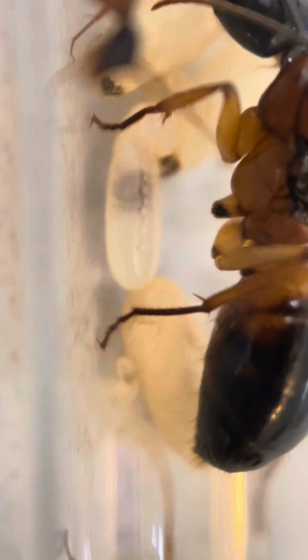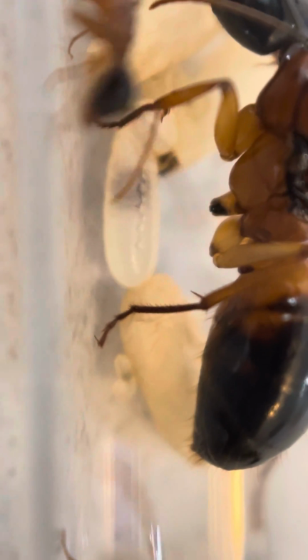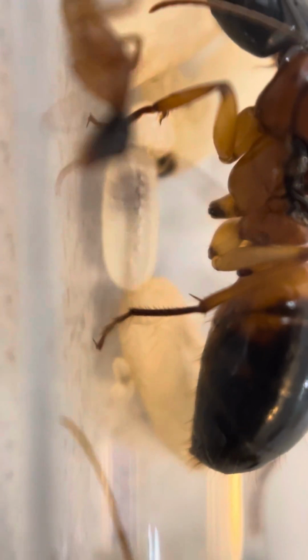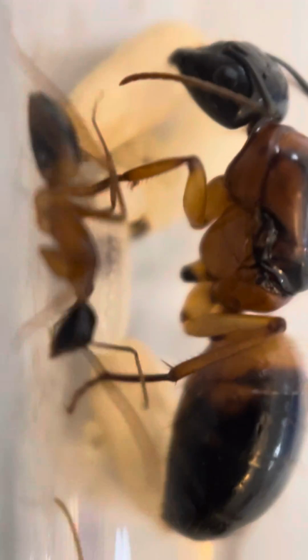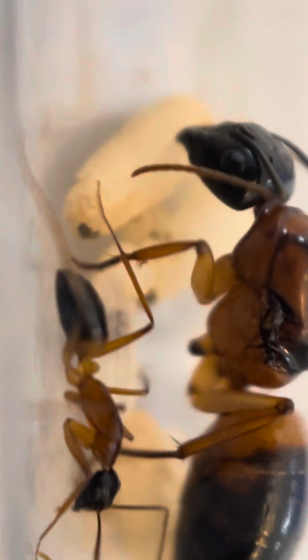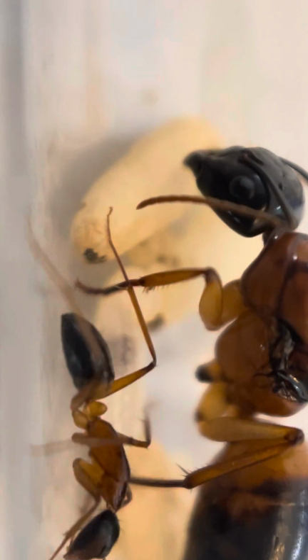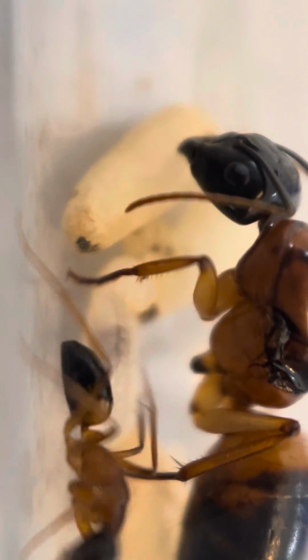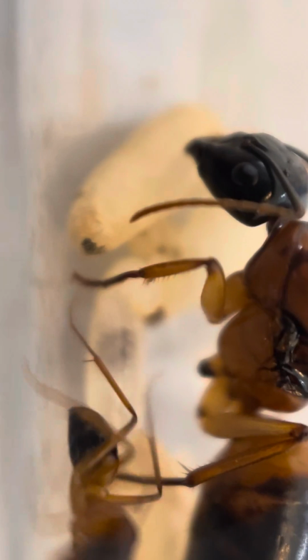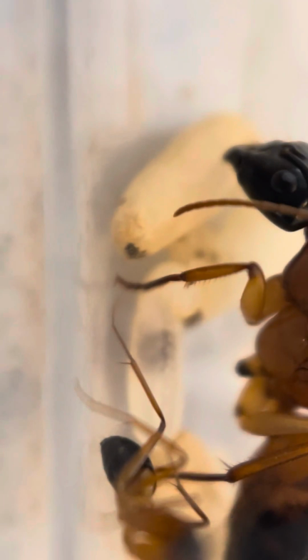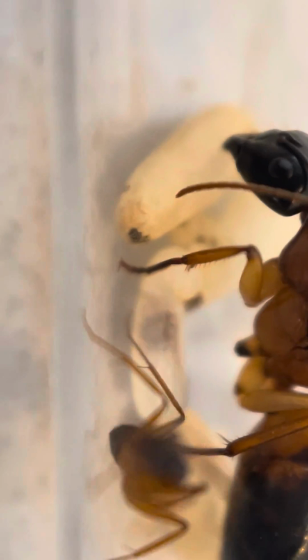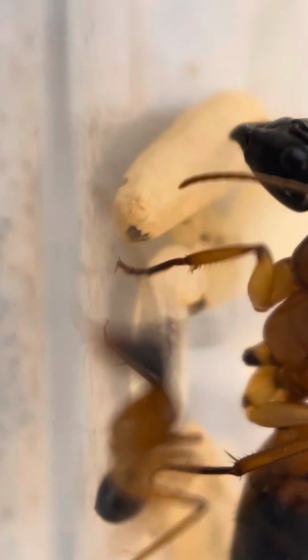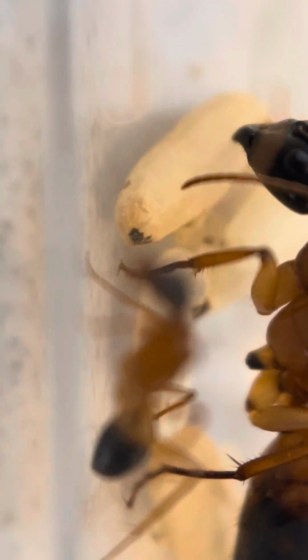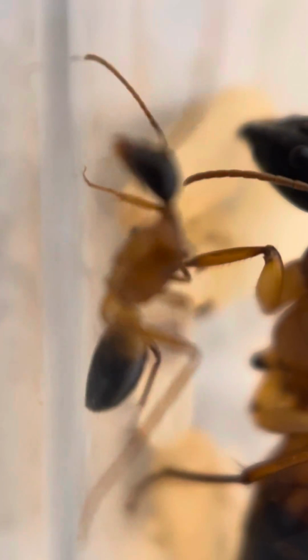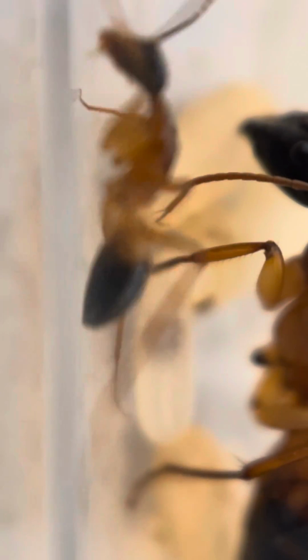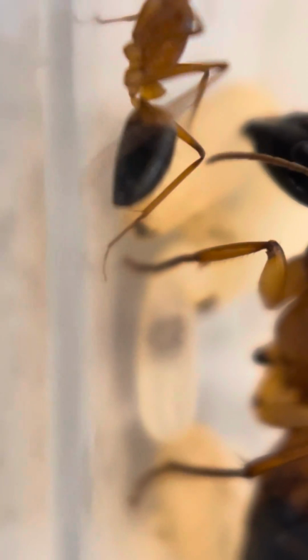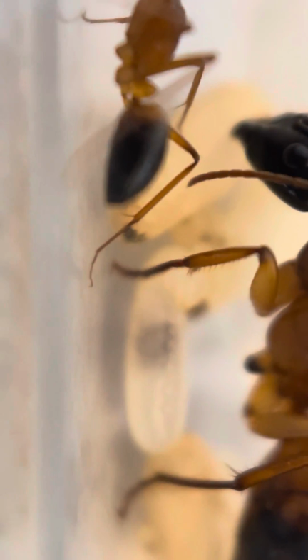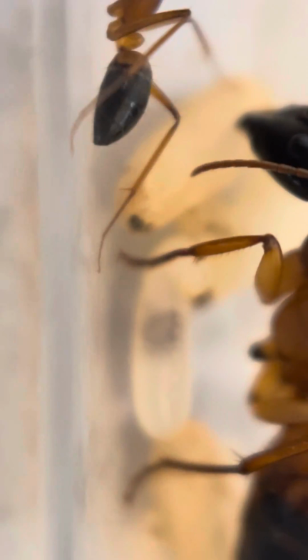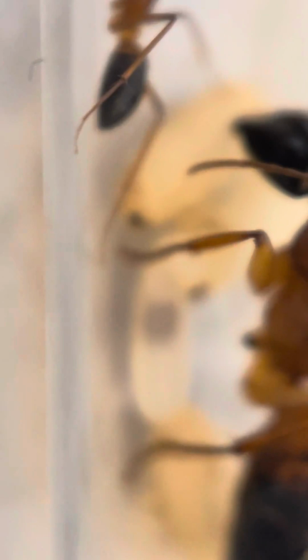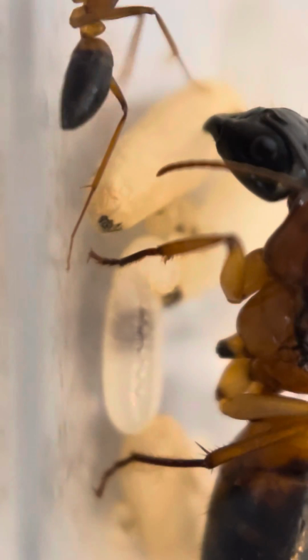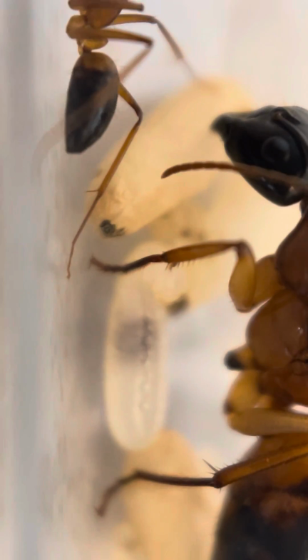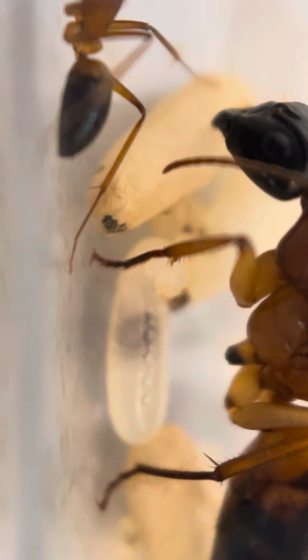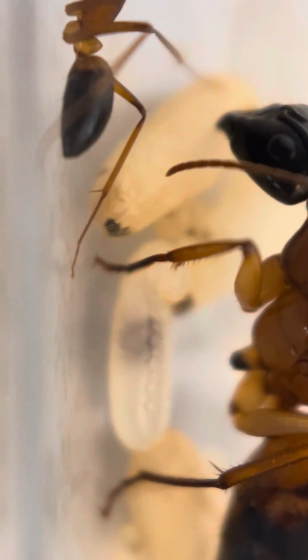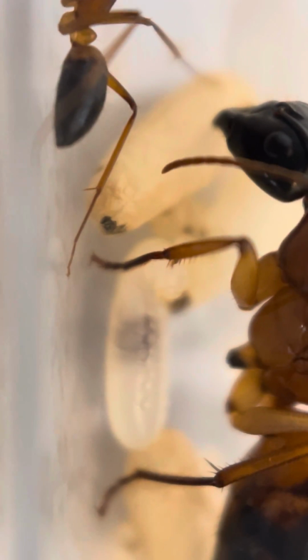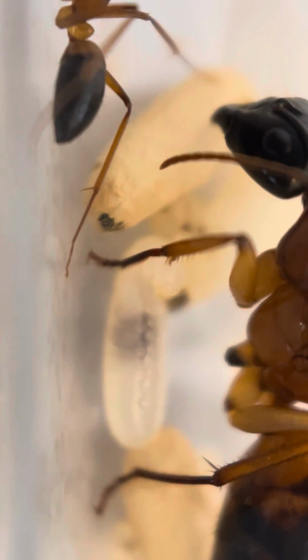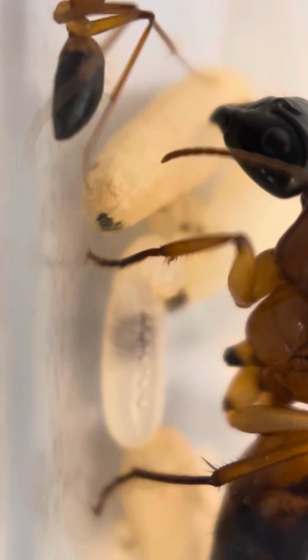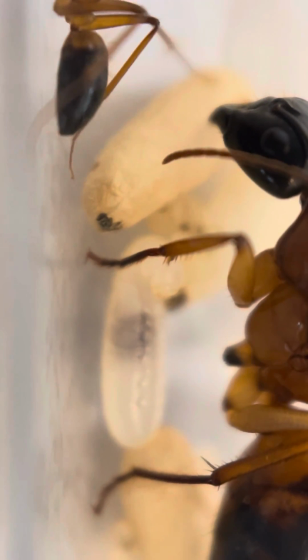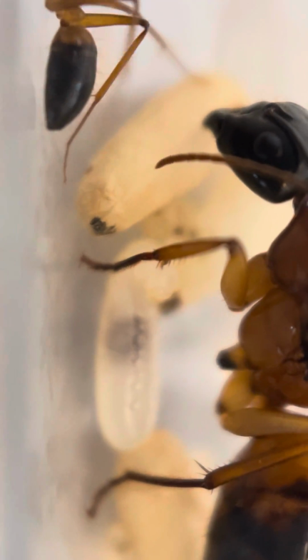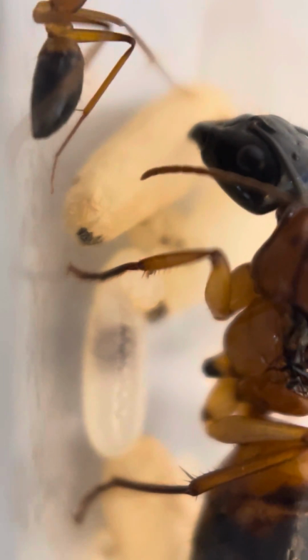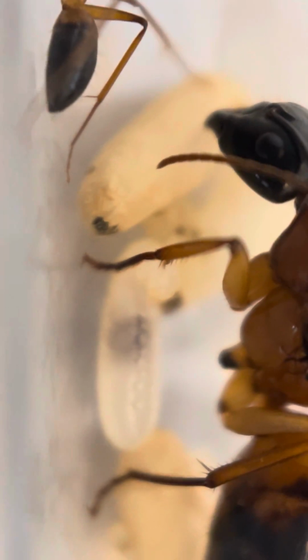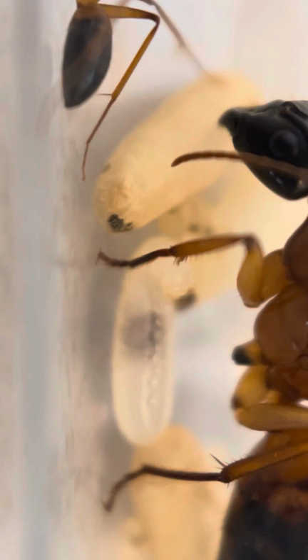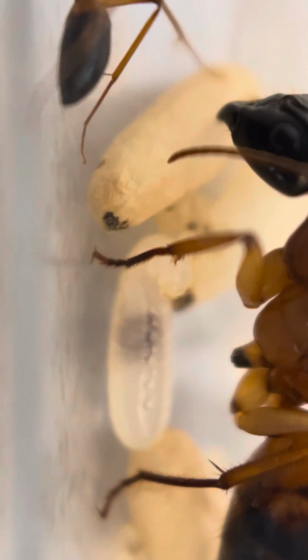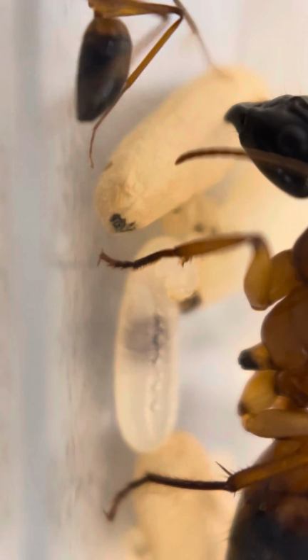Once they're in the cocoon, they will undergo metamorphosis and transform into the worker ants. The little black dot on the end again is the digestive area of the cocoon.